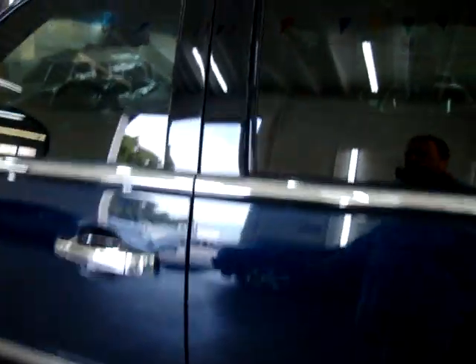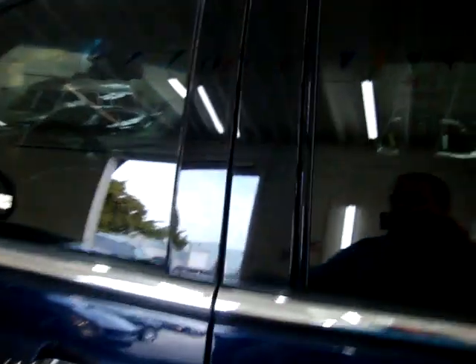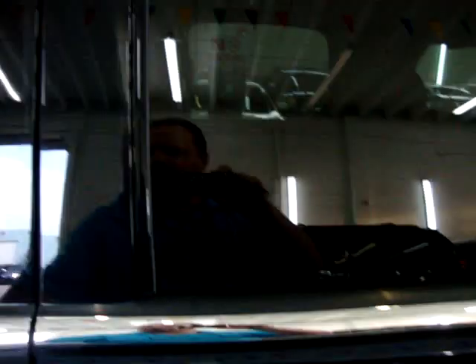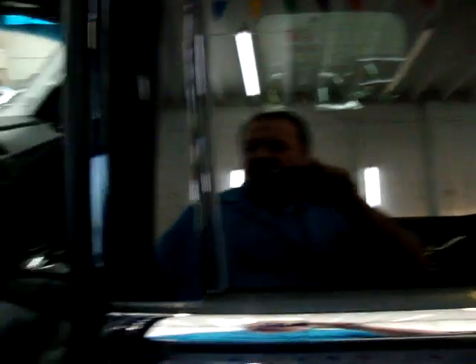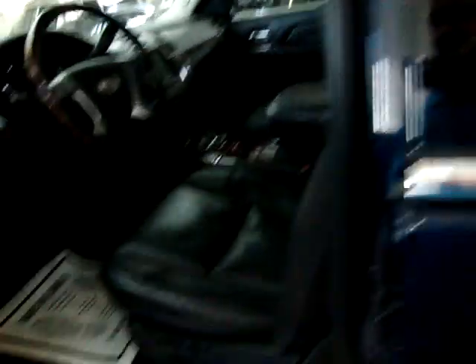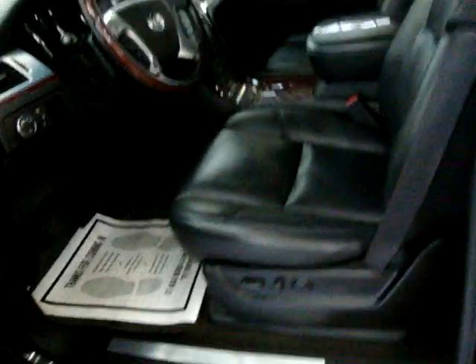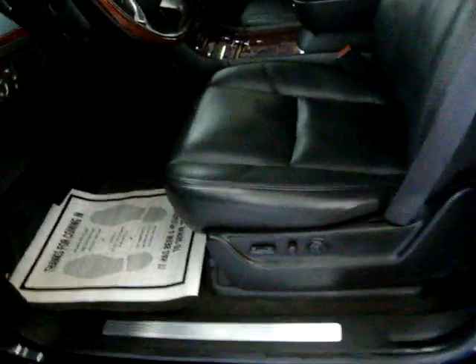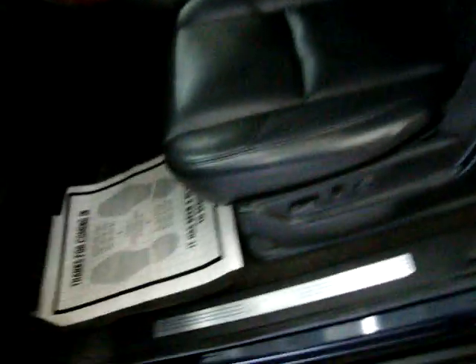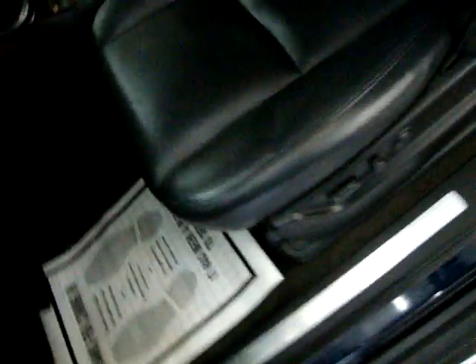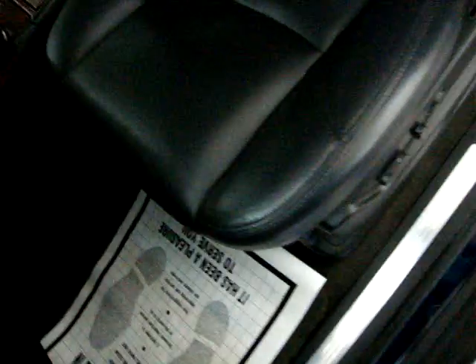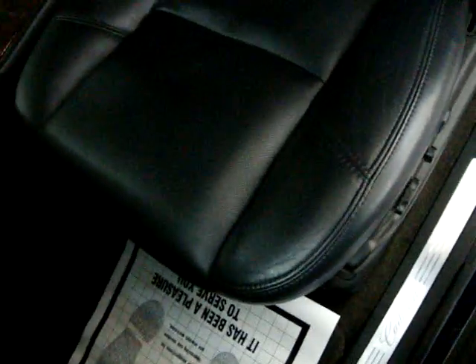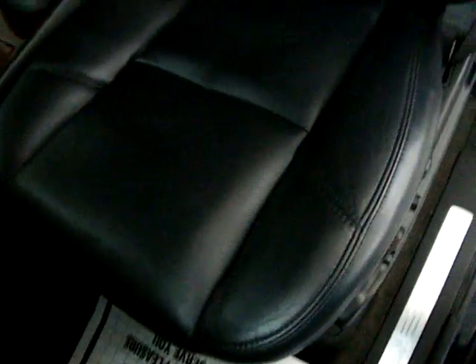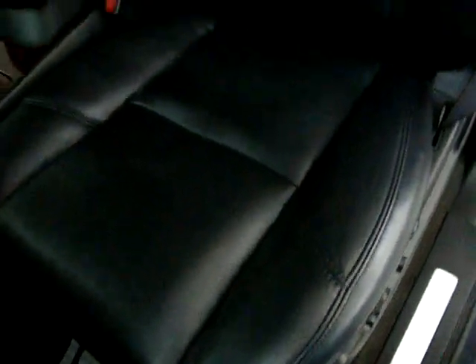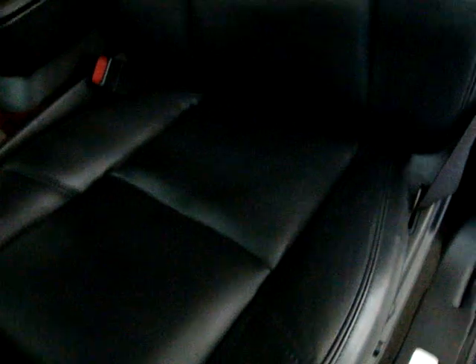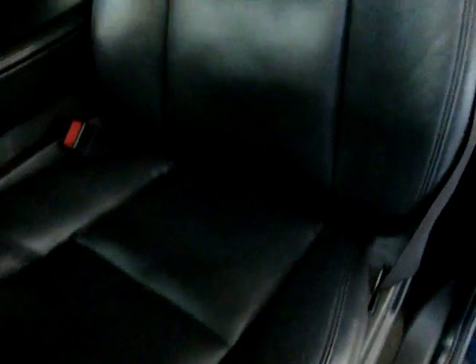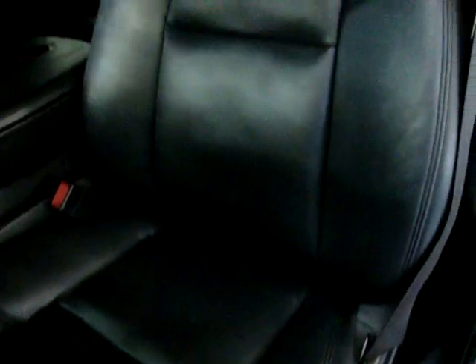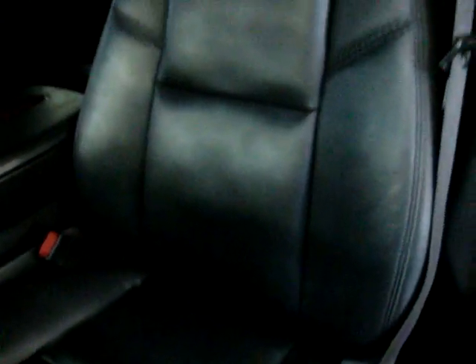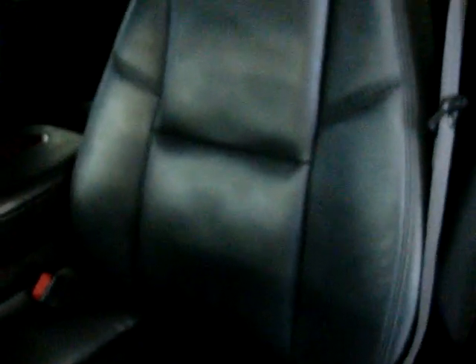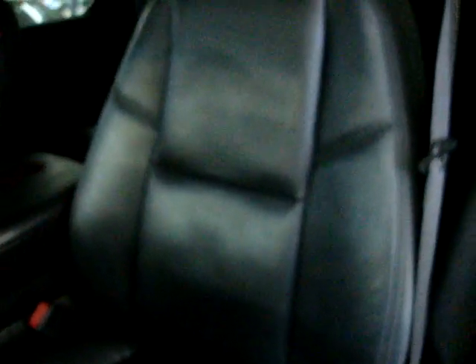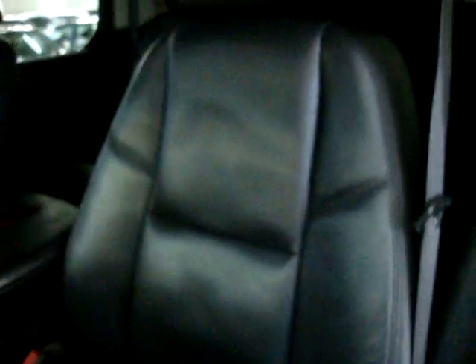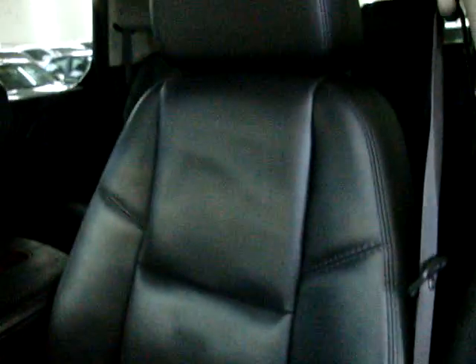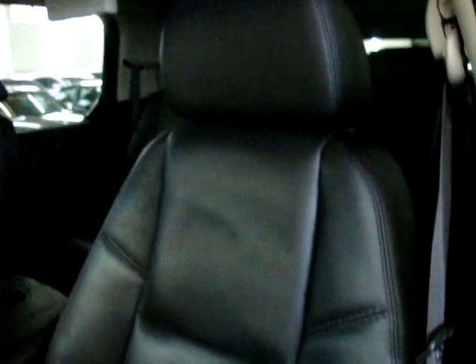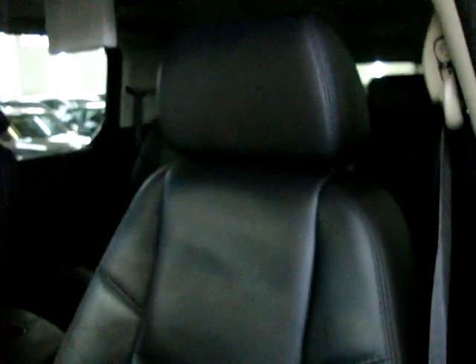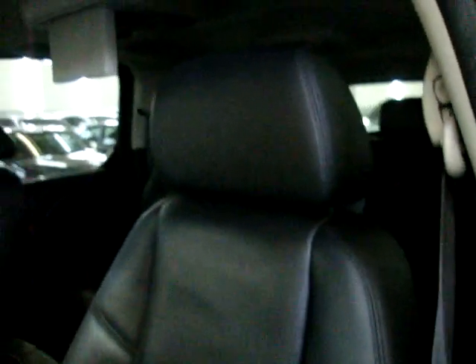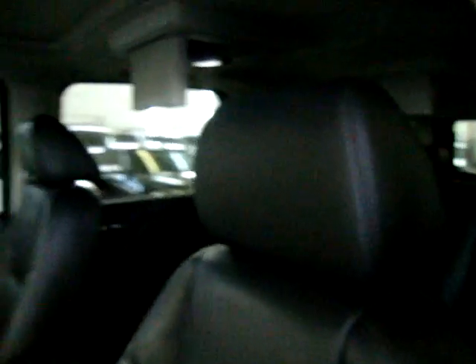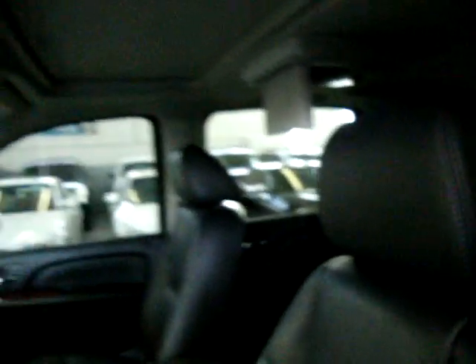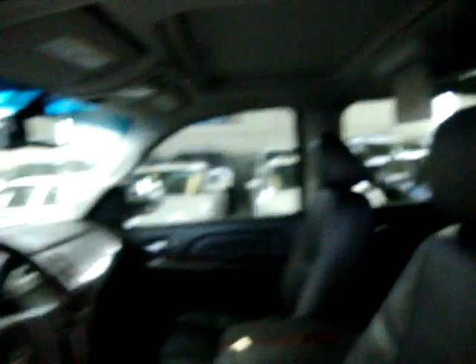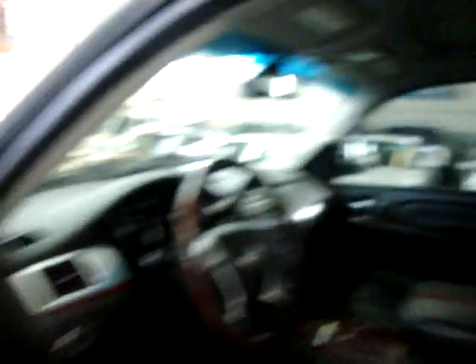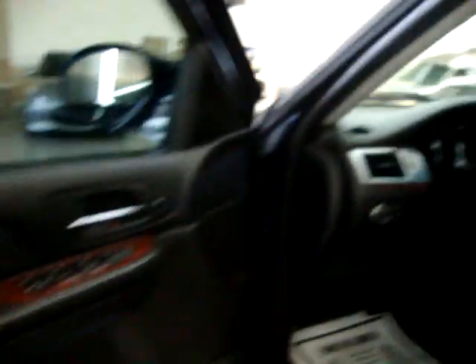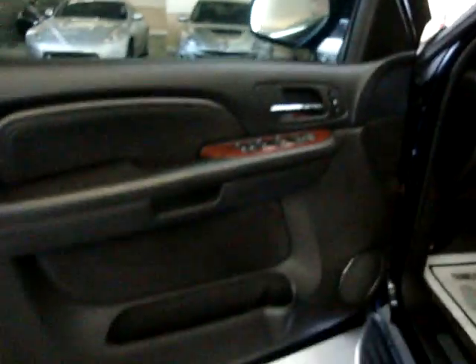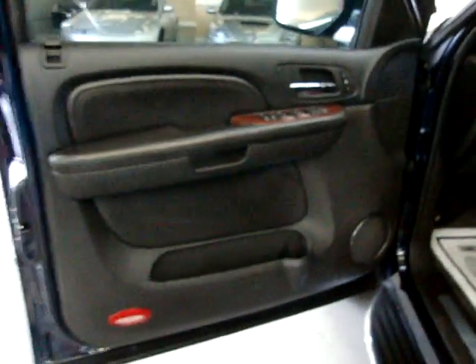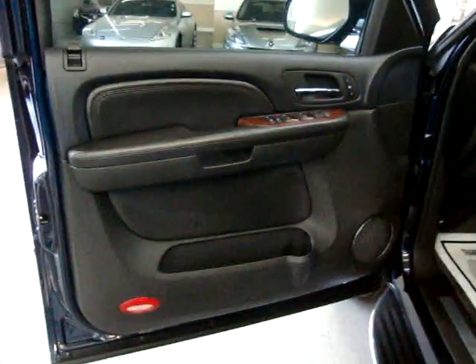Before I sit down, I'll pan over the driver's seat so you can see it's in really, really good shape. It's got no burn holes, no cuts, no tears, no discoloration. Matter of fact, there are no burn holes anywhere in the seats.